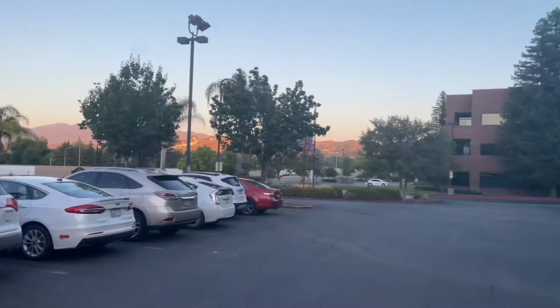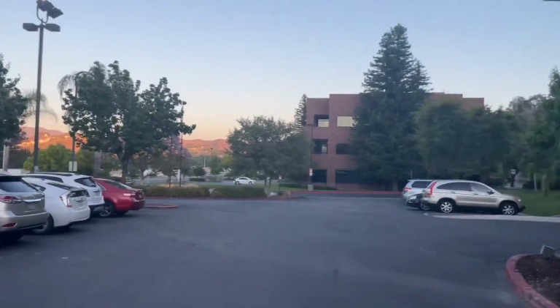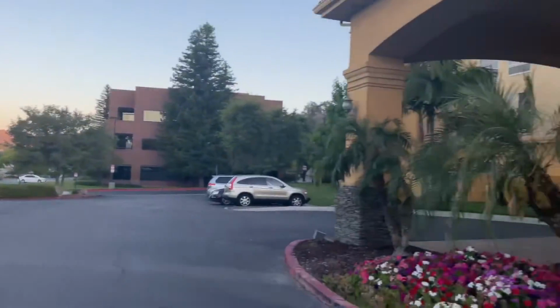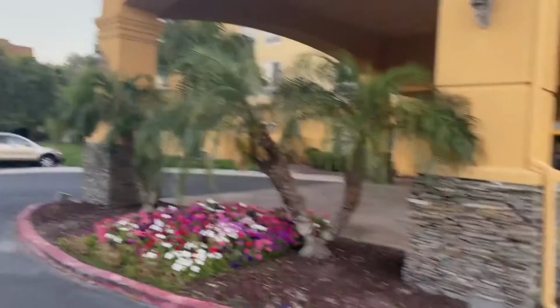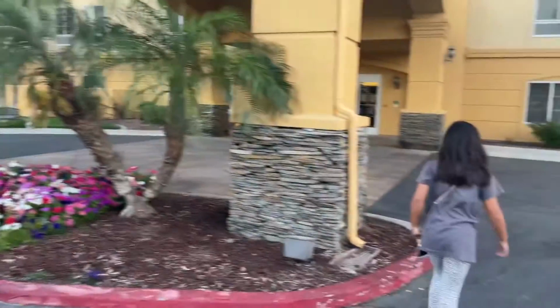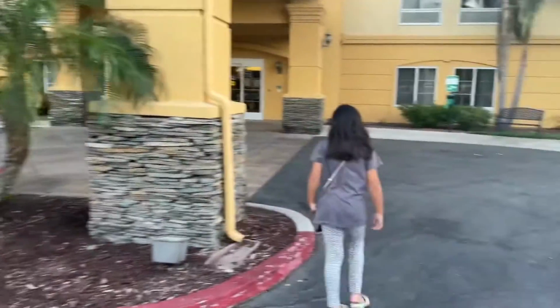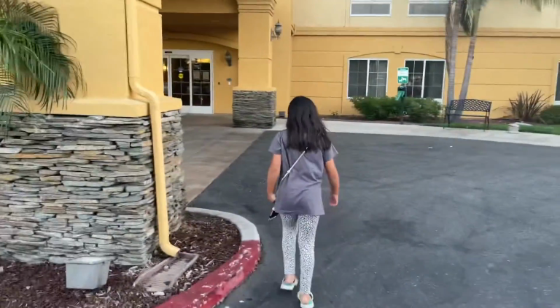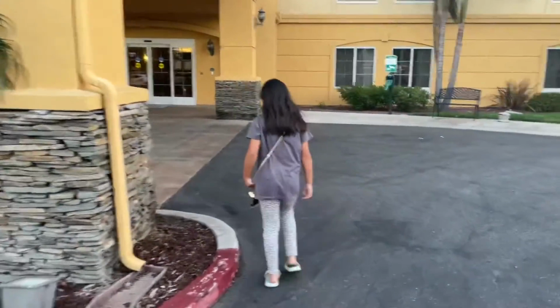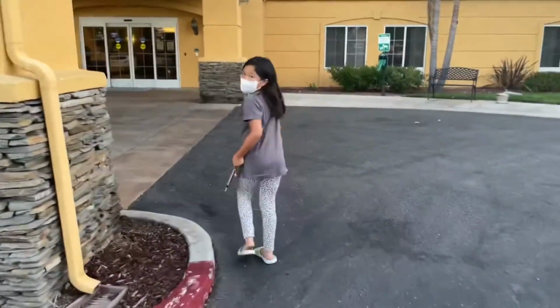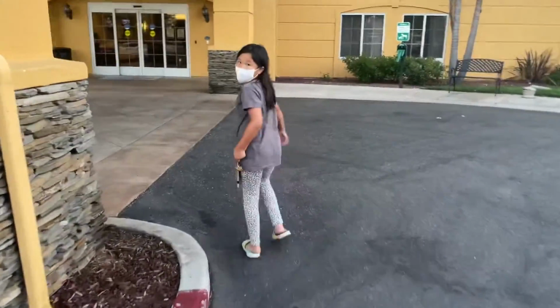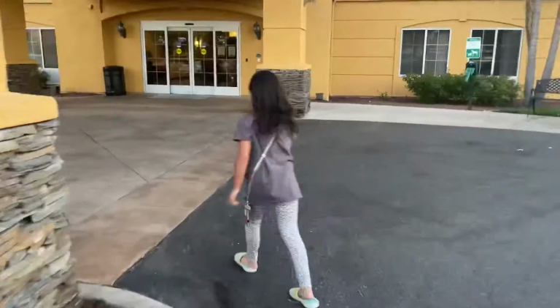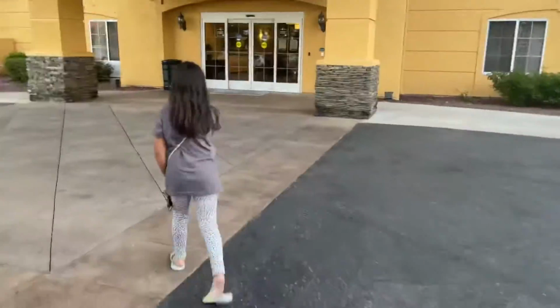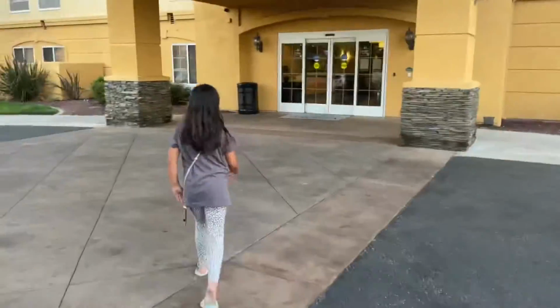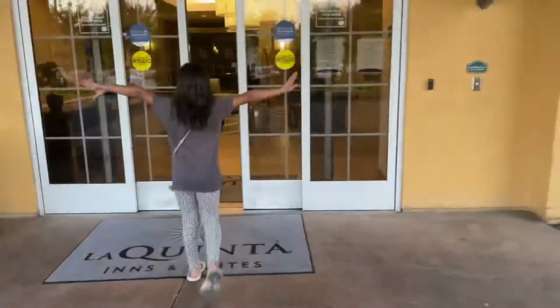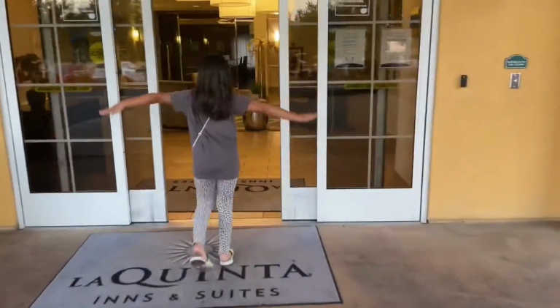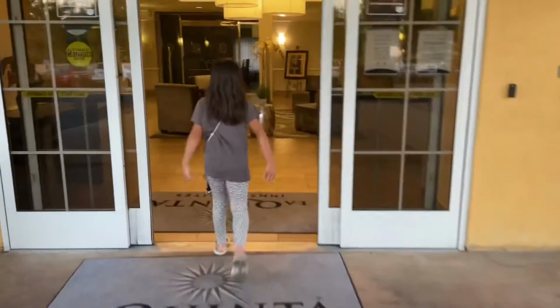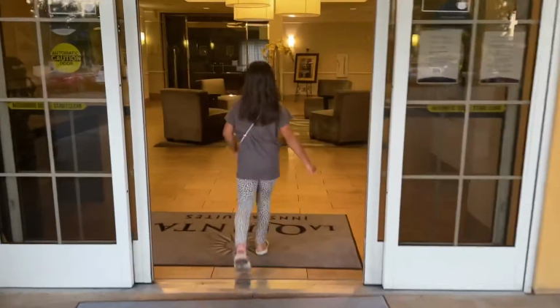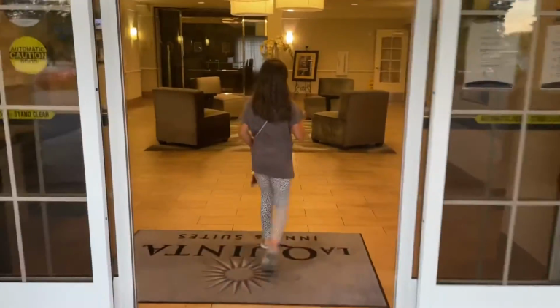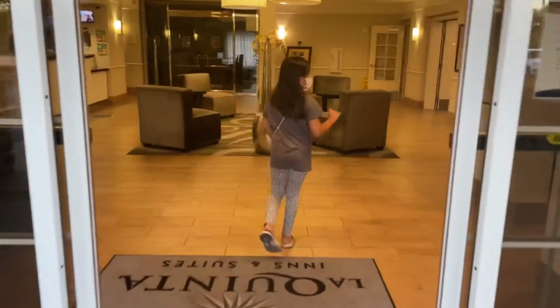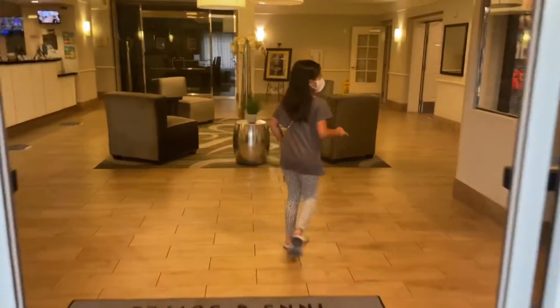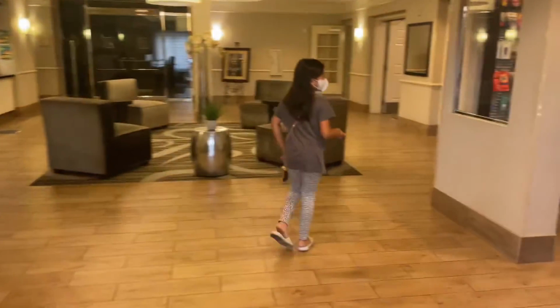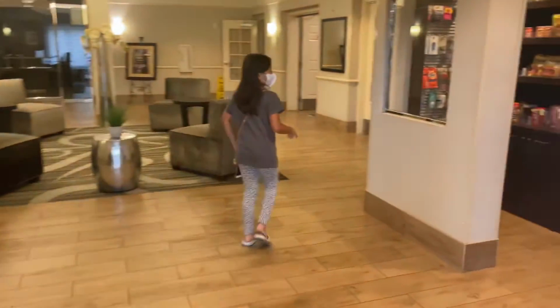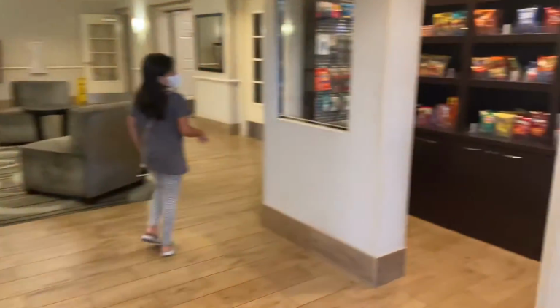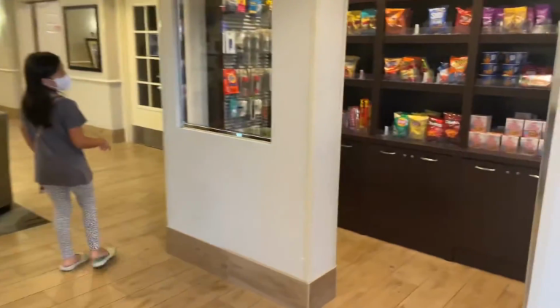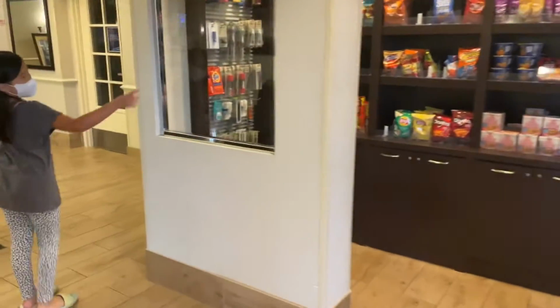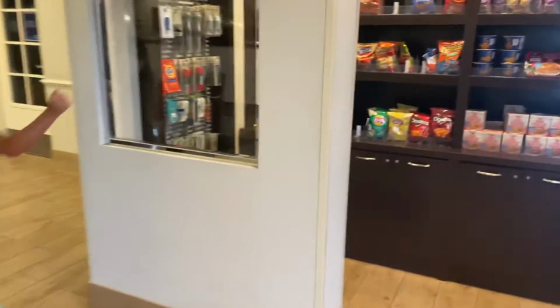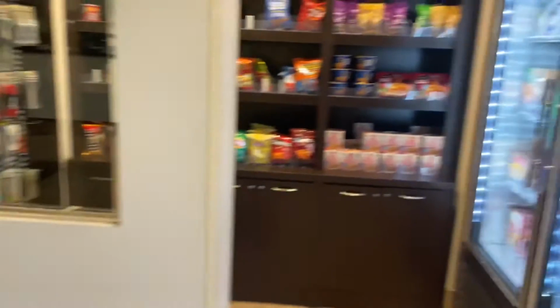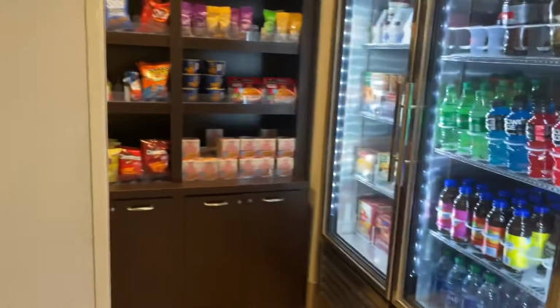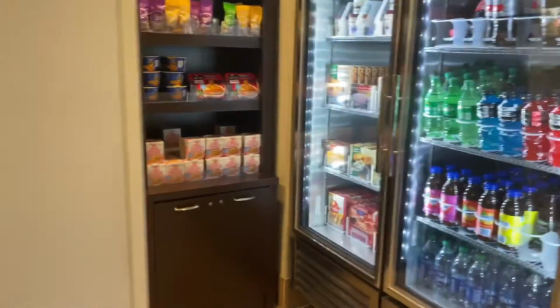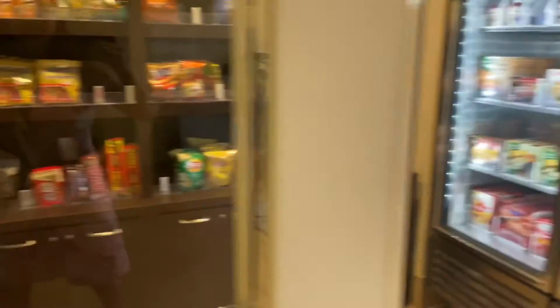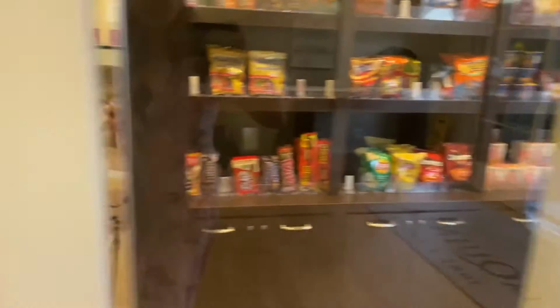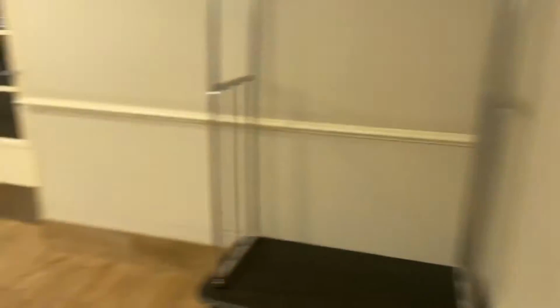So we are going to go on into our hotel room. You like that snack area, huh?